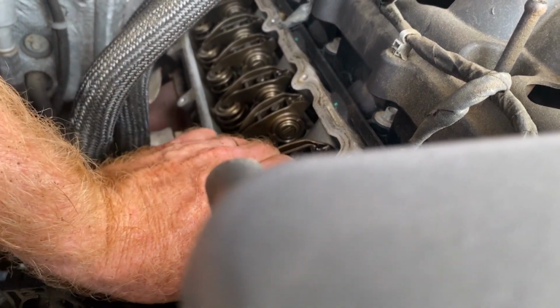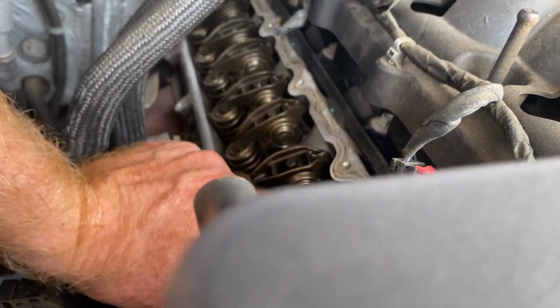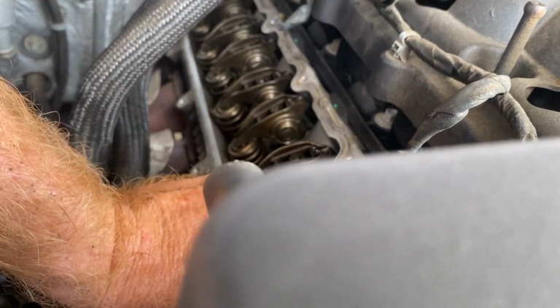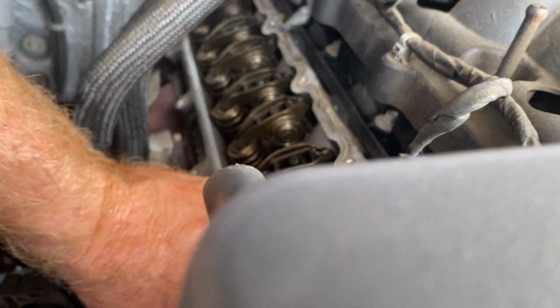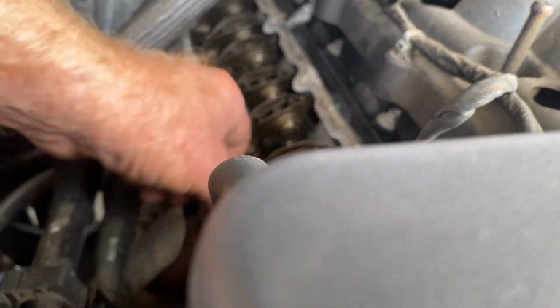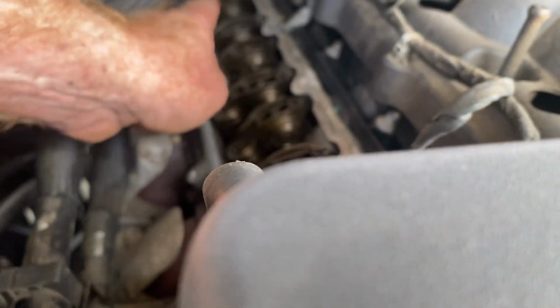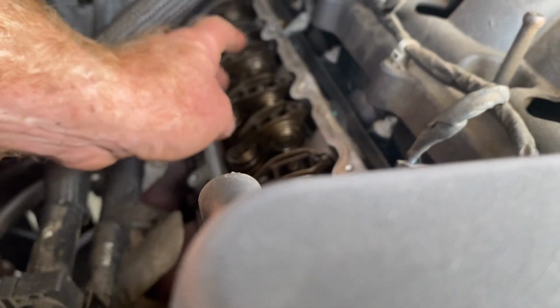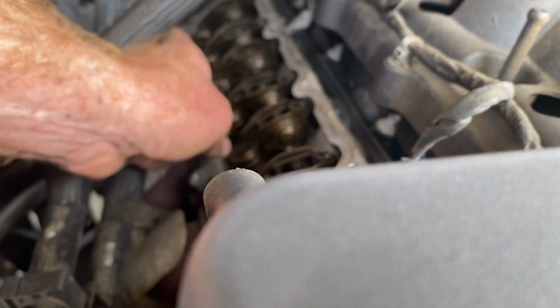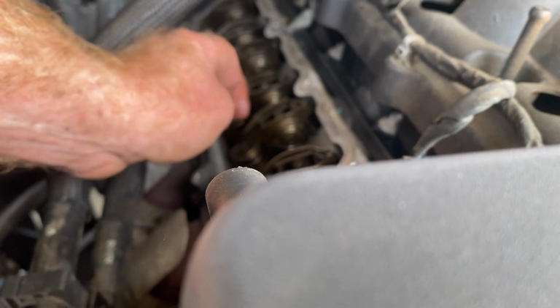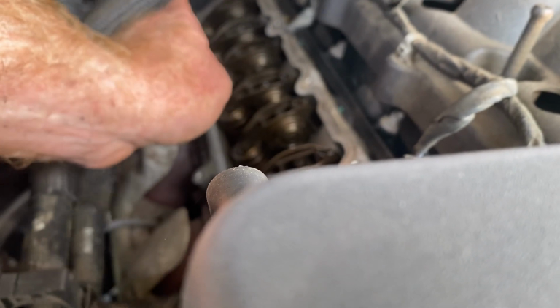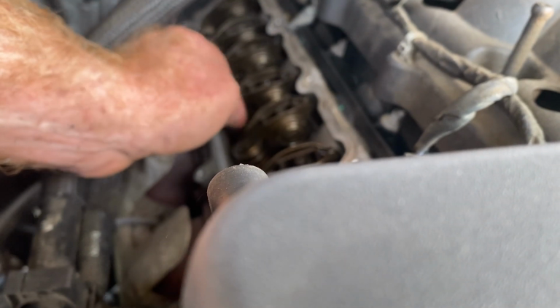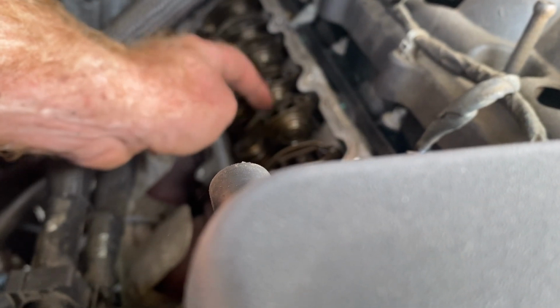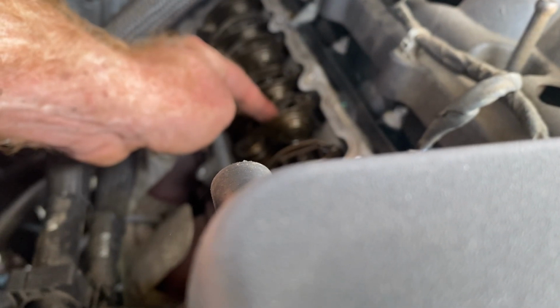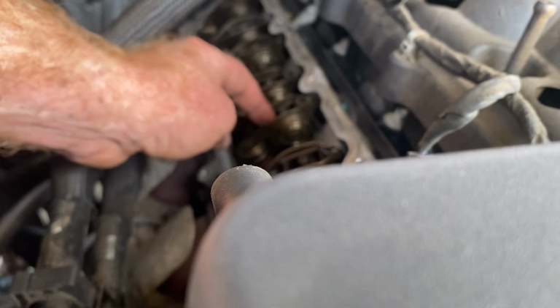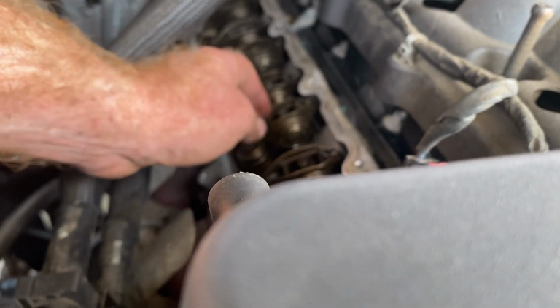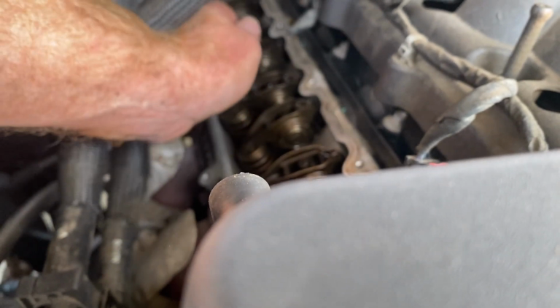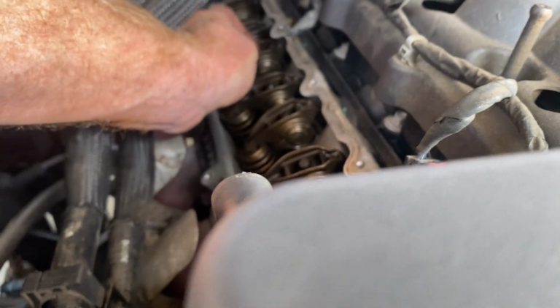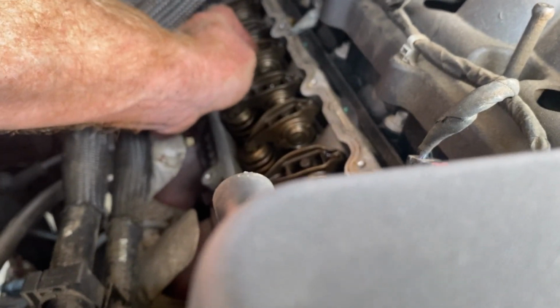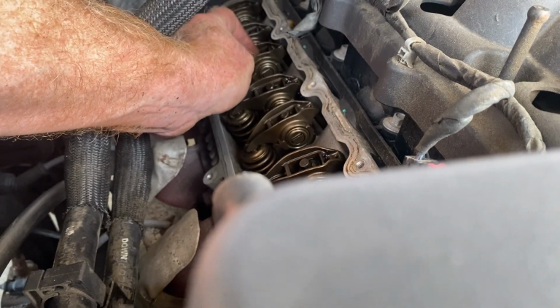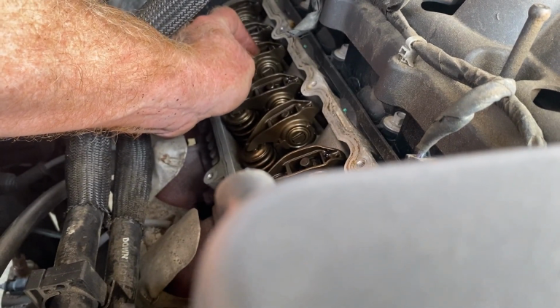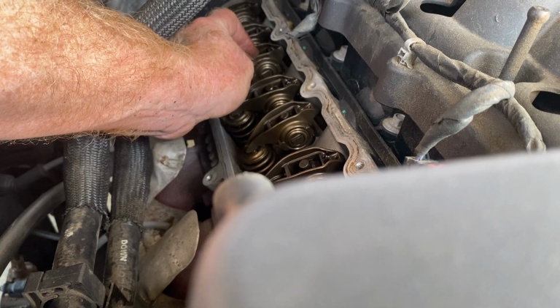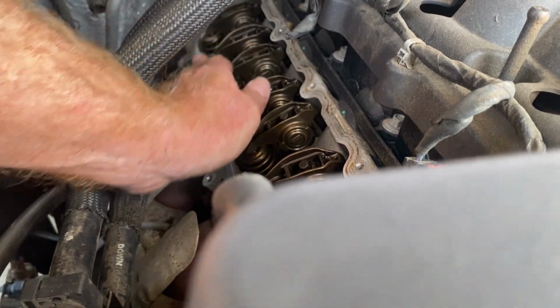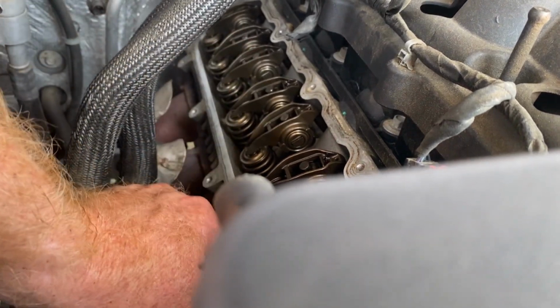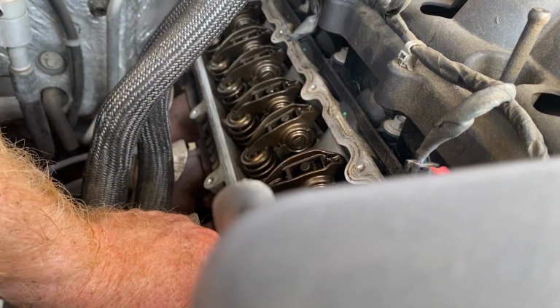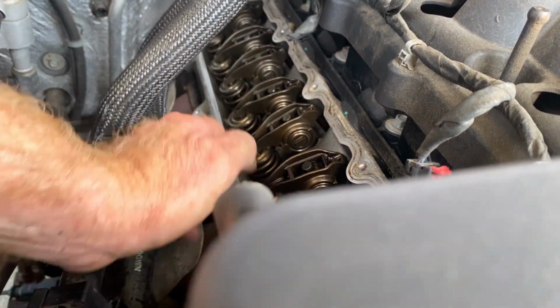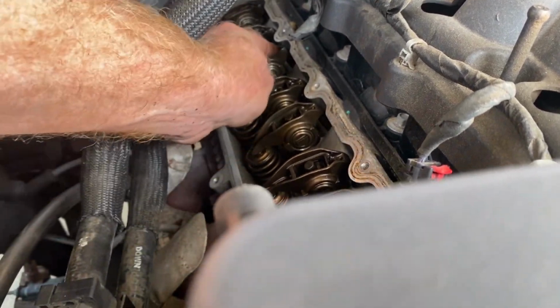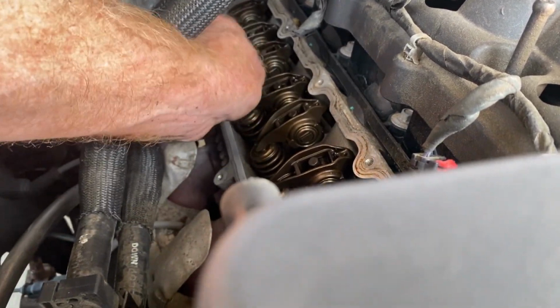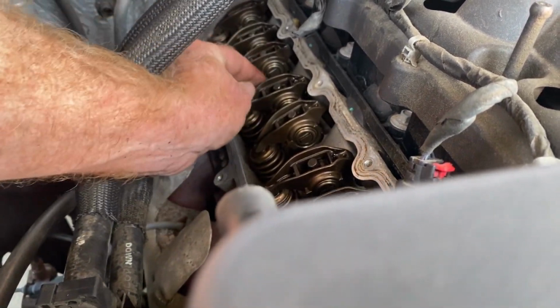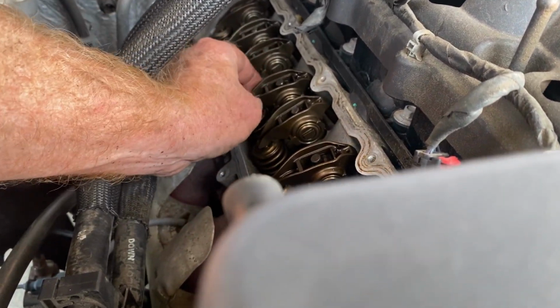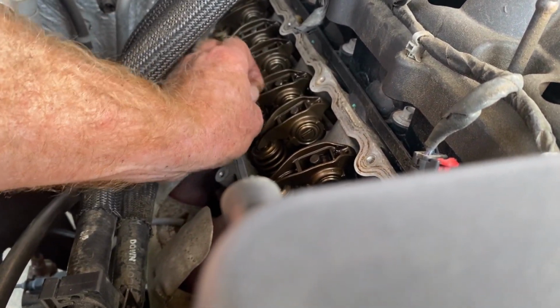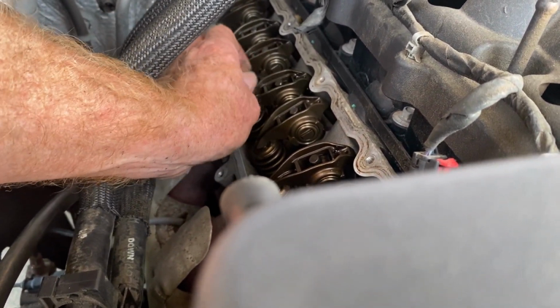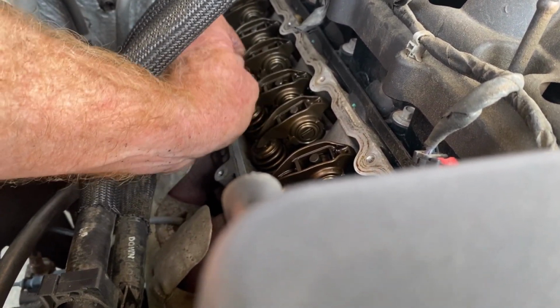All the others seem okay, but on the passenger side, cylinder number four — the second one back — and cylinder six are both part of the active fuel management system. That's gonna point right at our problem.